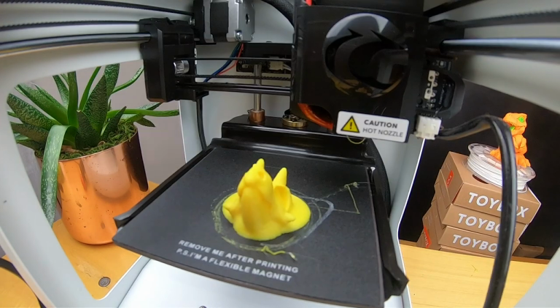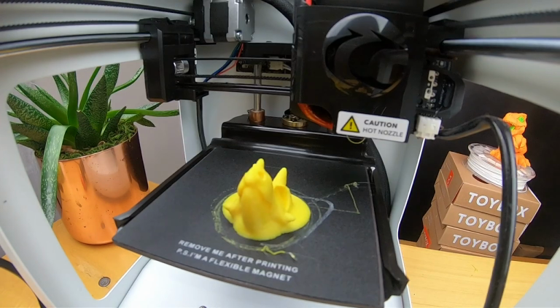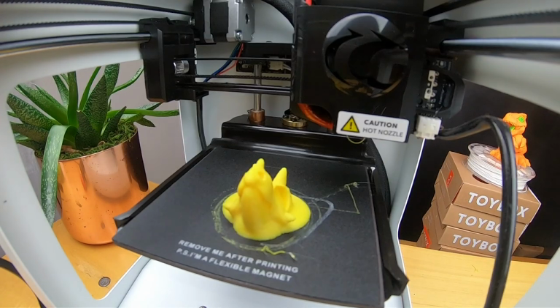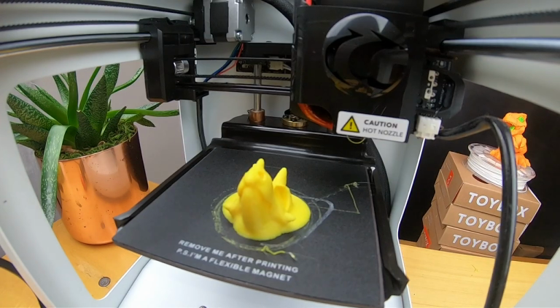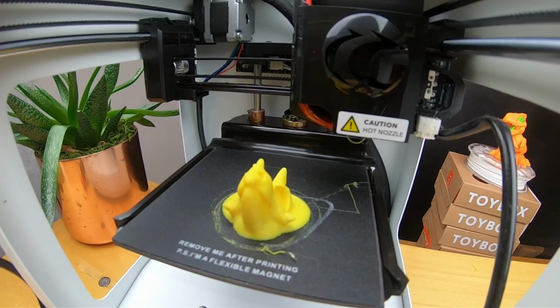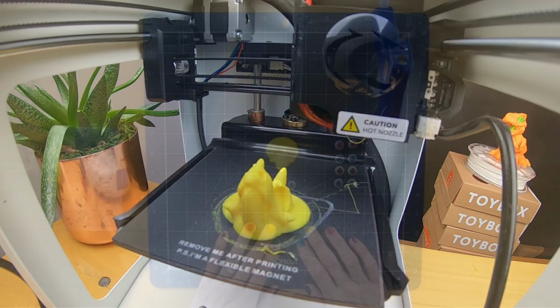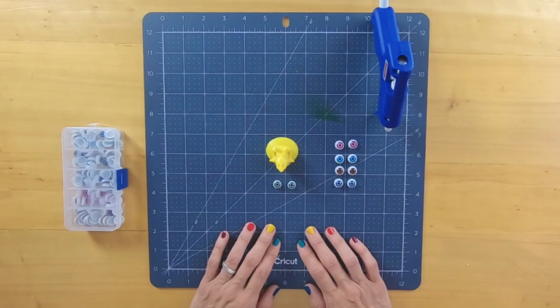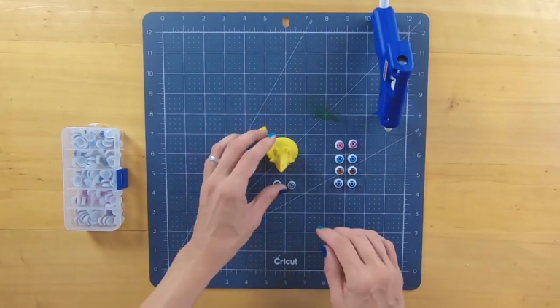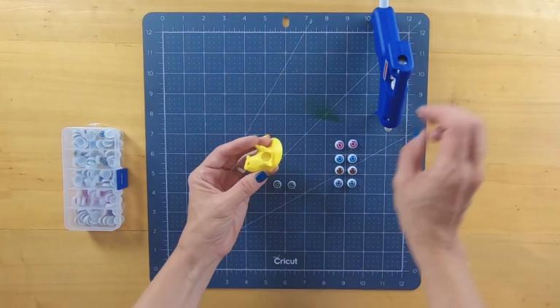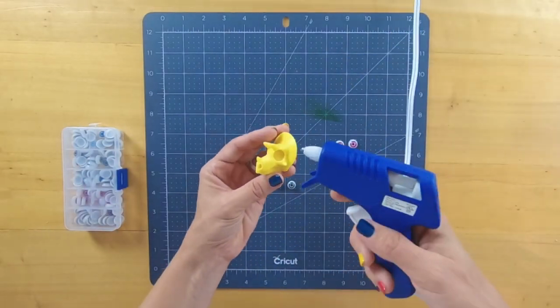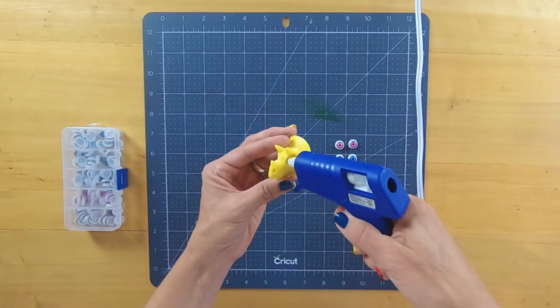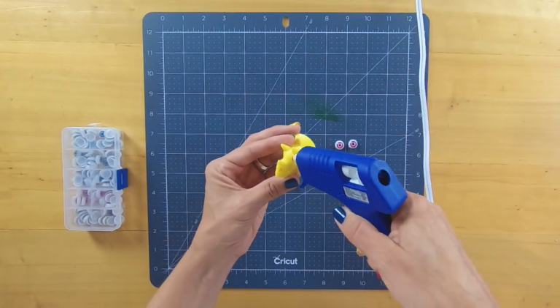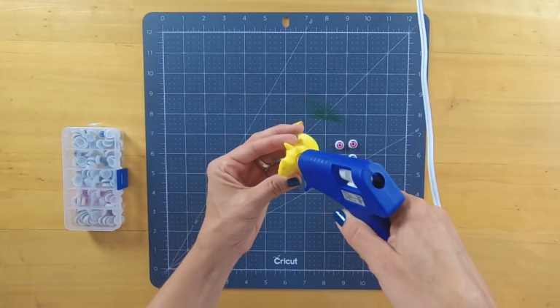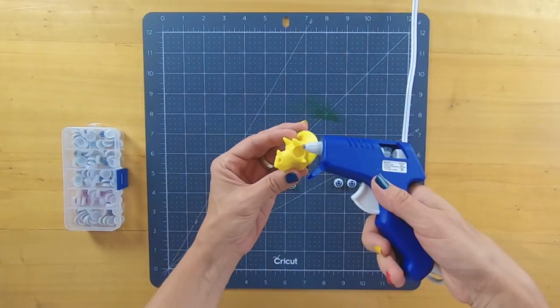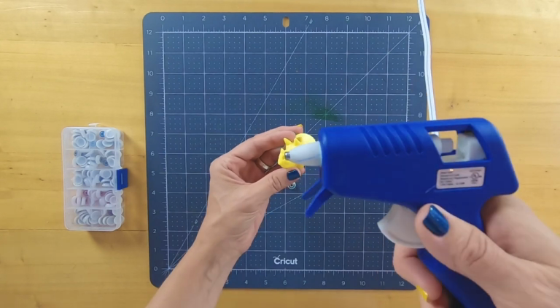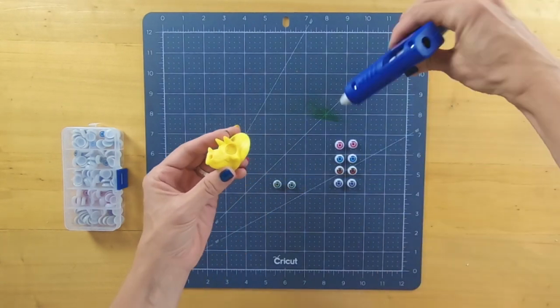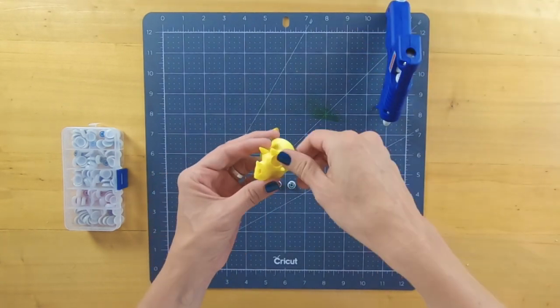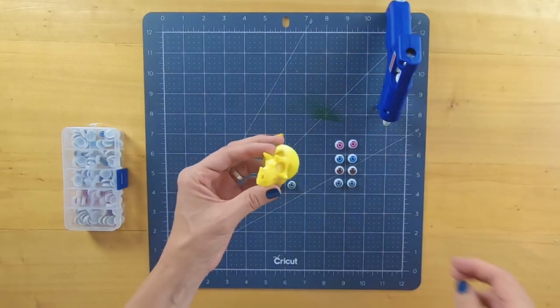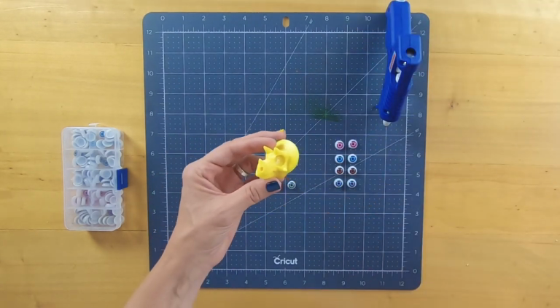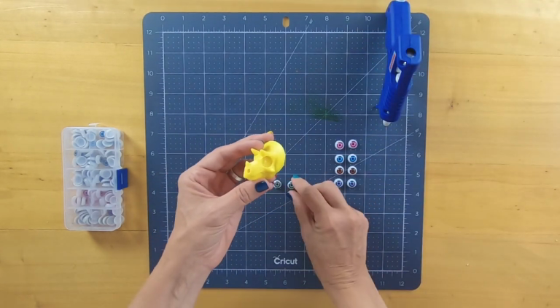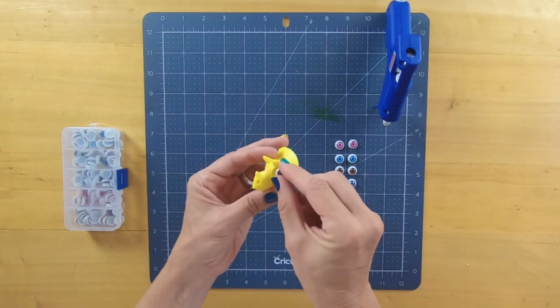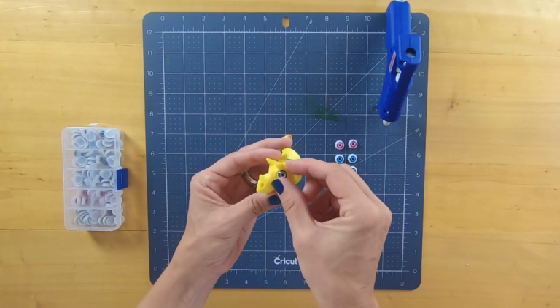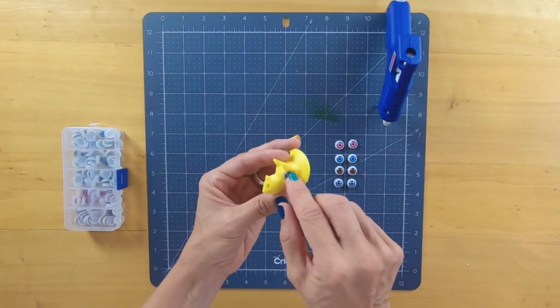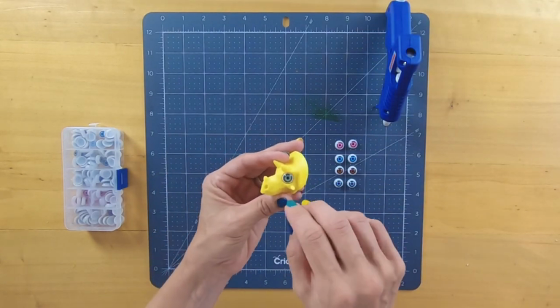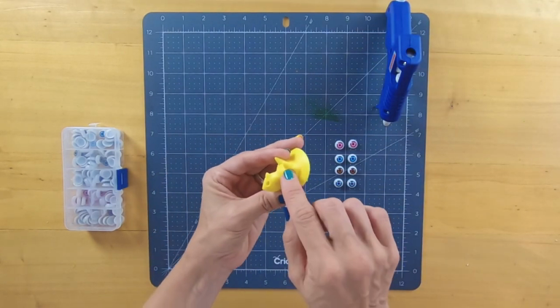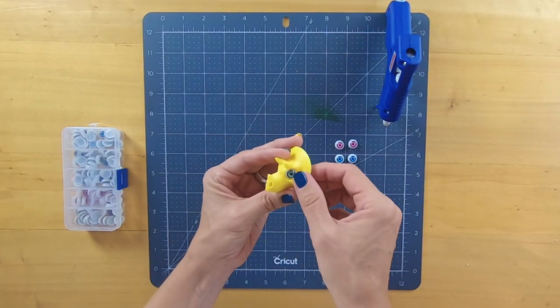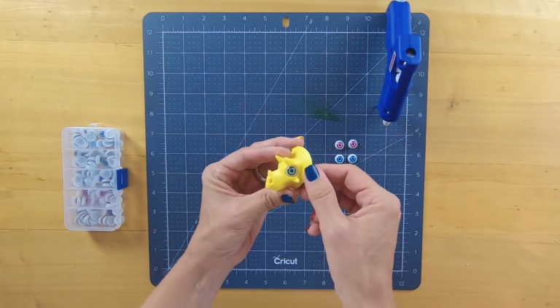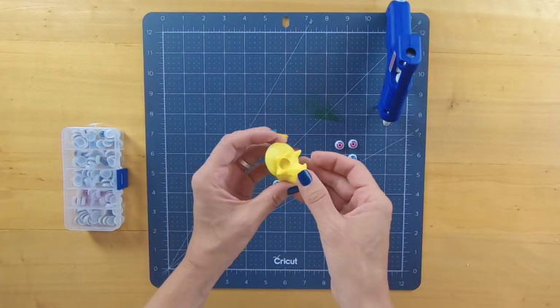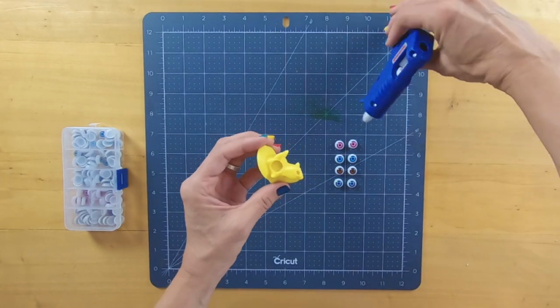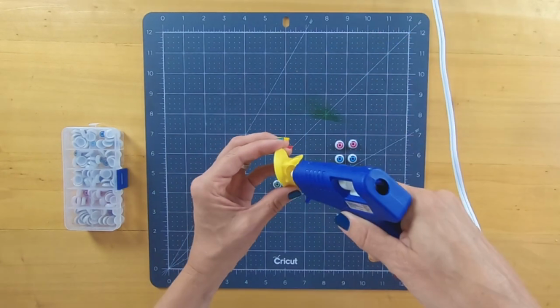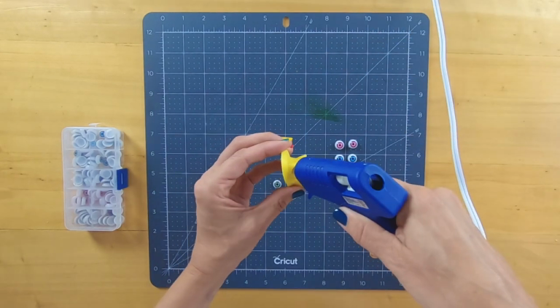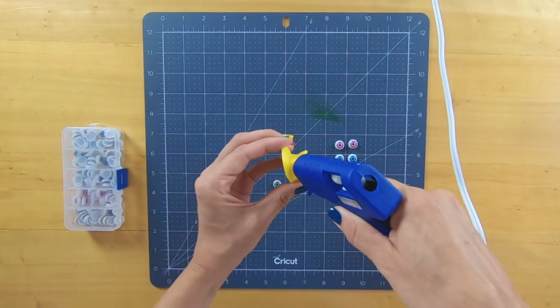Here it is! Looks great! While the rest of these files are printing, I'm going to glue in the eyes. I used 10mm half round doll eyes that I found online.